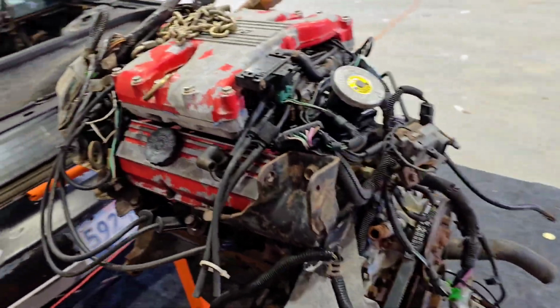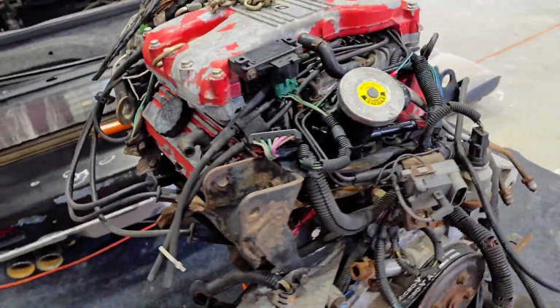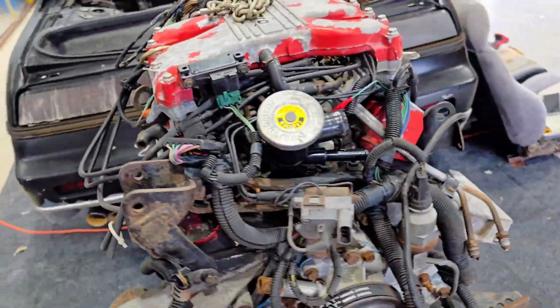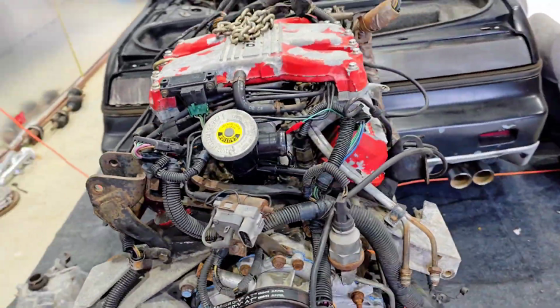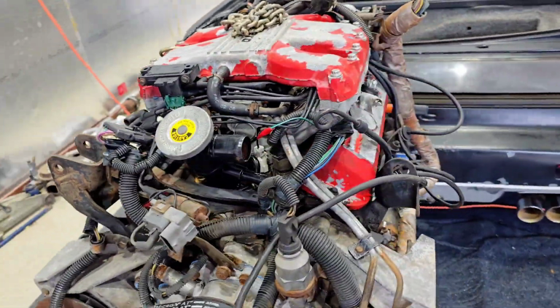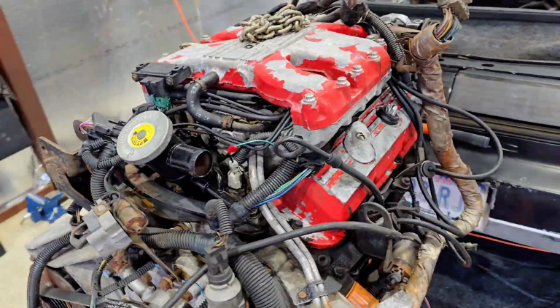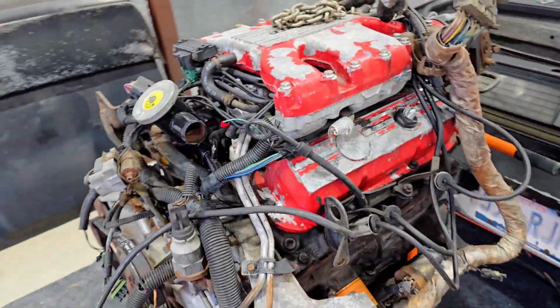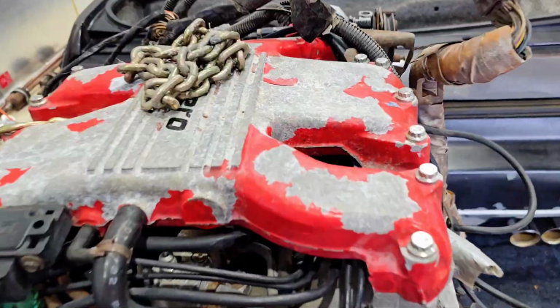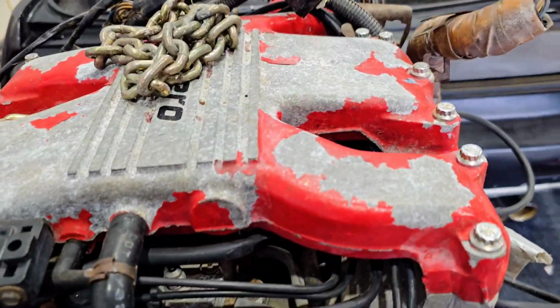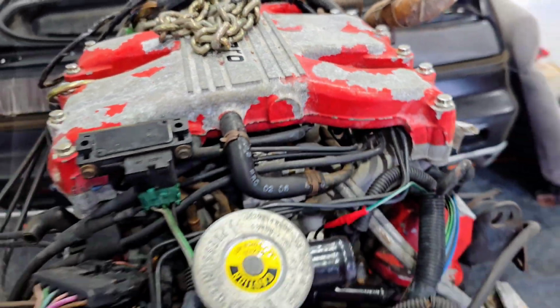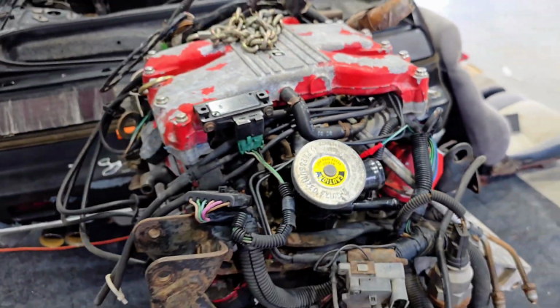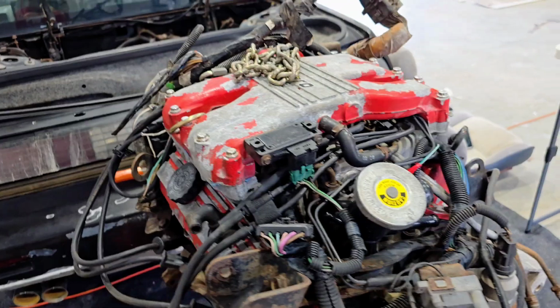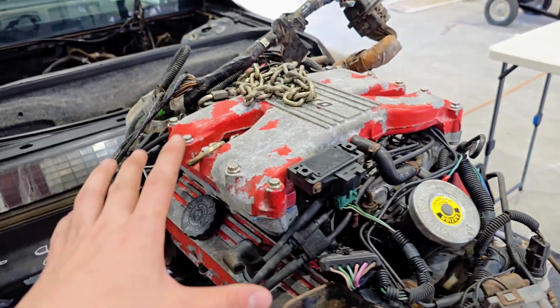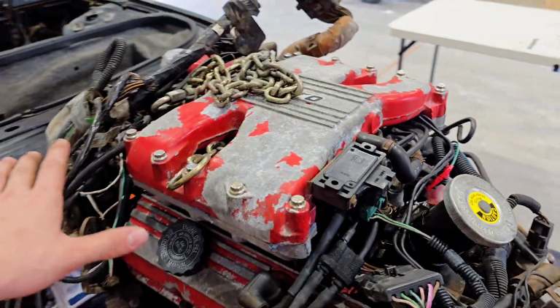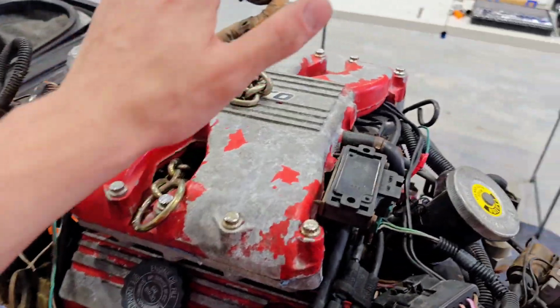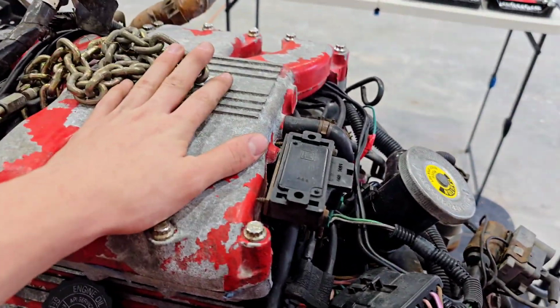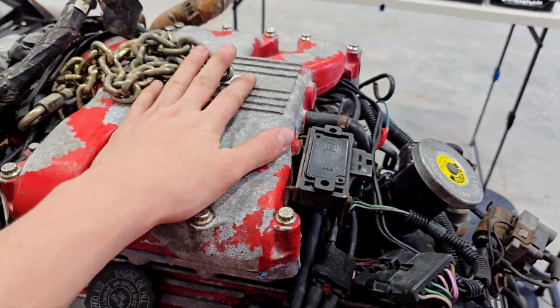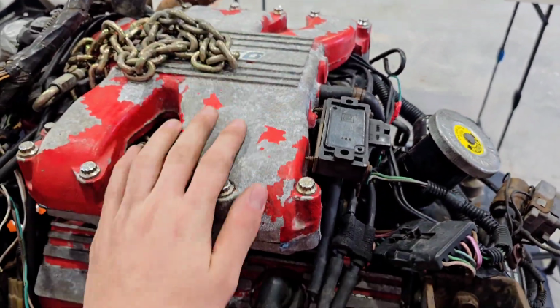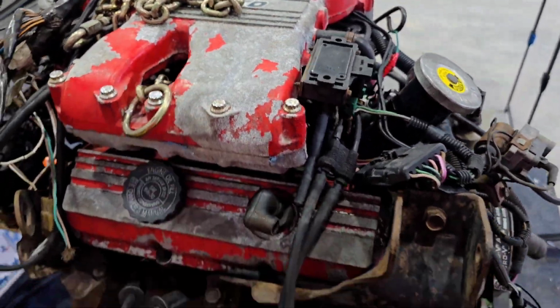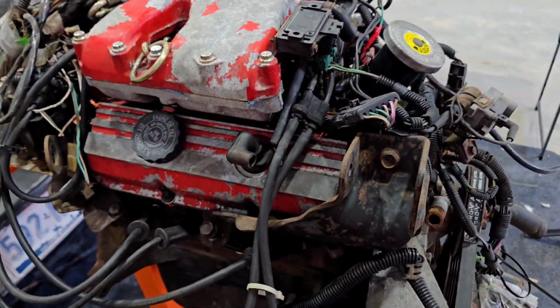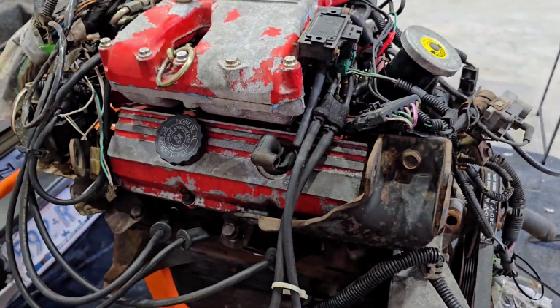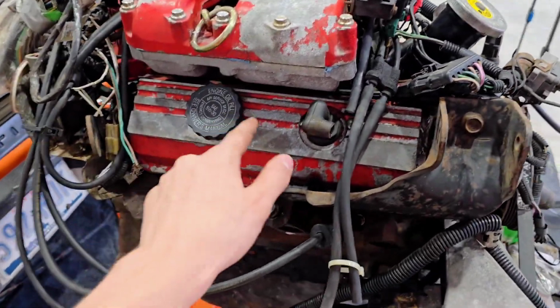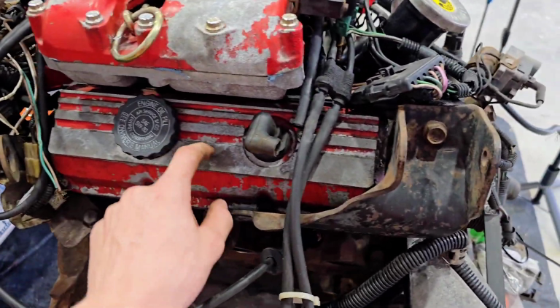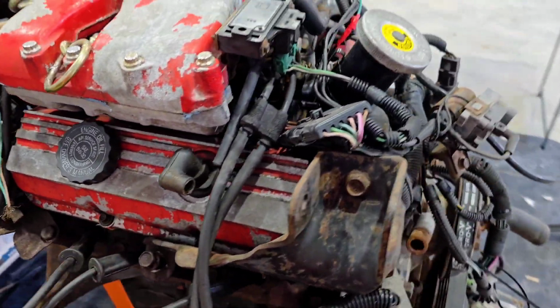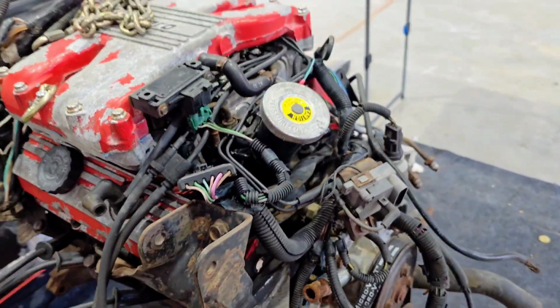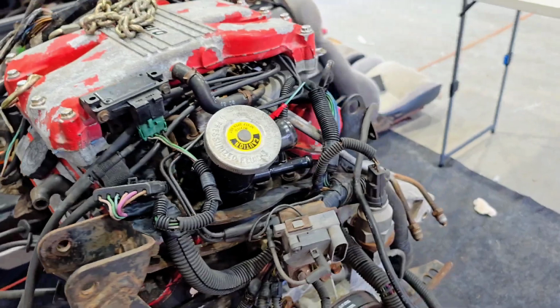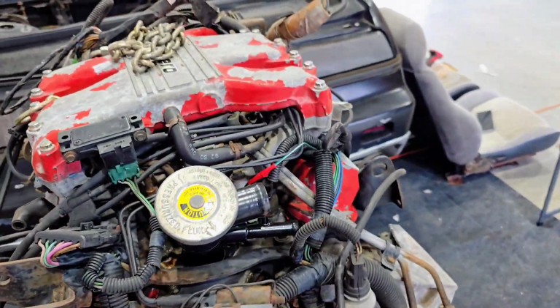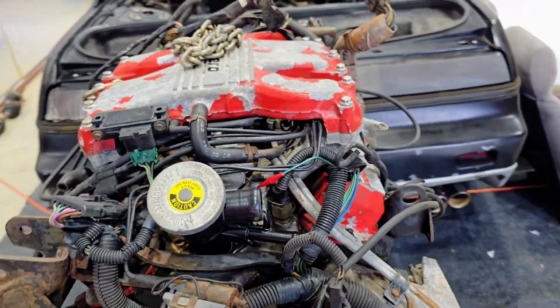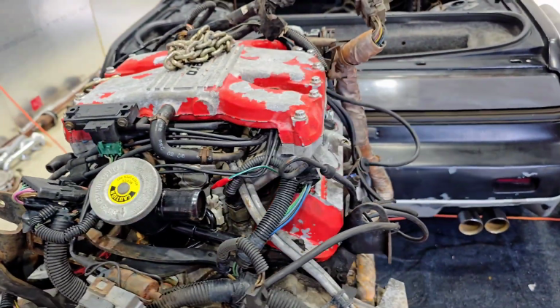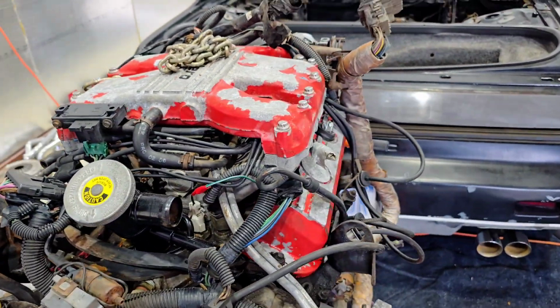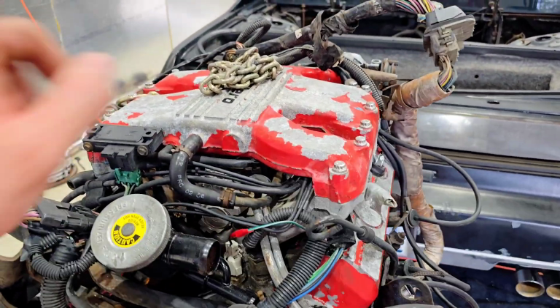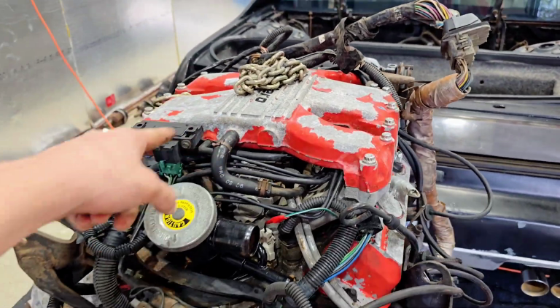I'm just going to start by taking off every little part that I can. First things first, I'm going to start on this upper area here, trying to get the cover off, and then move on down to the valve covers and just anything along the way that I can get off. Let's get started.